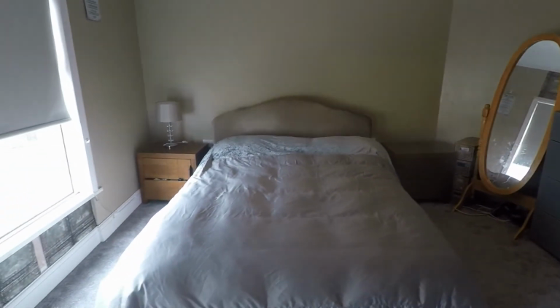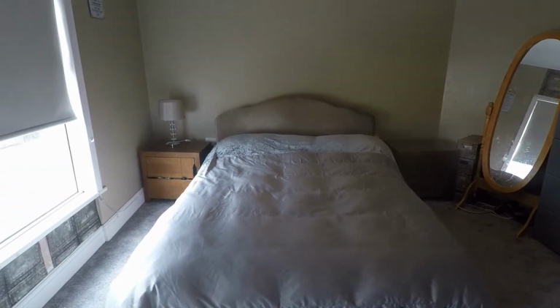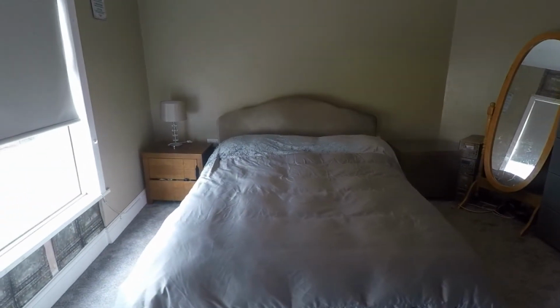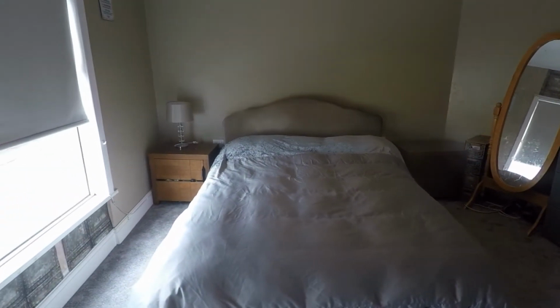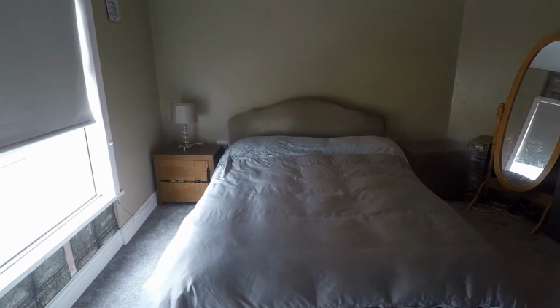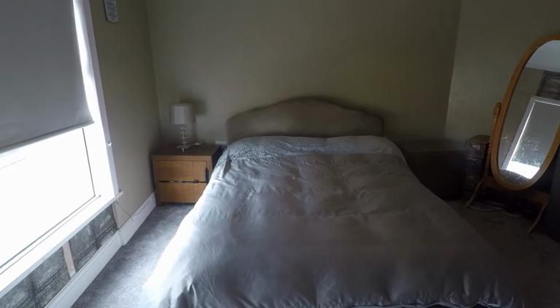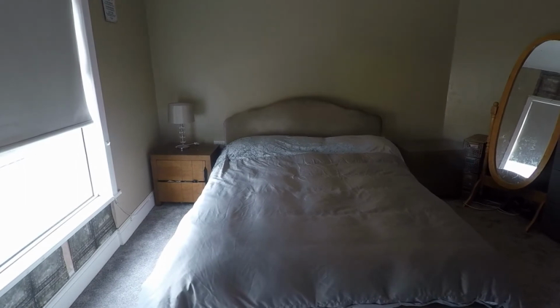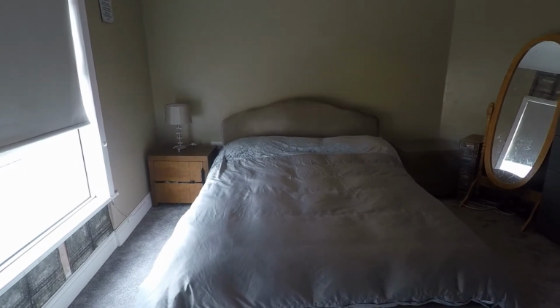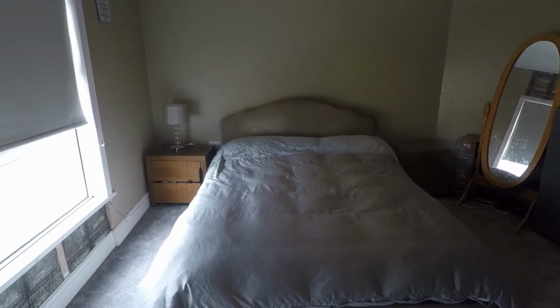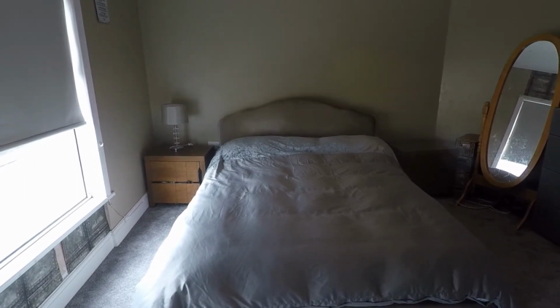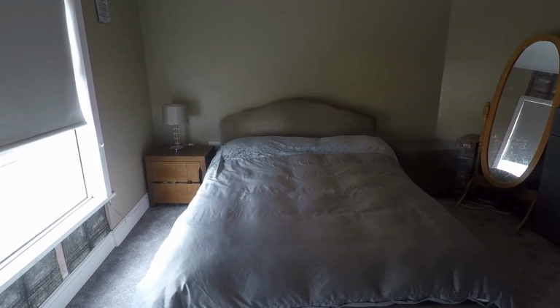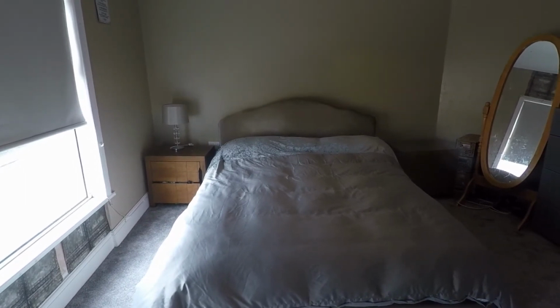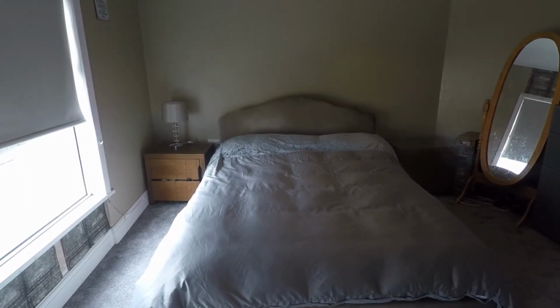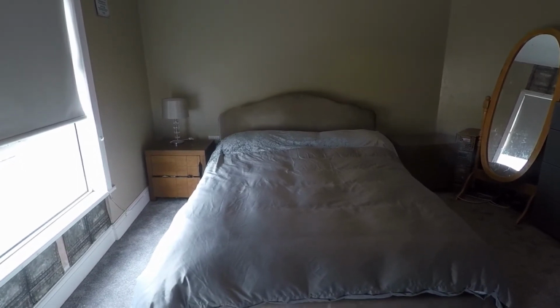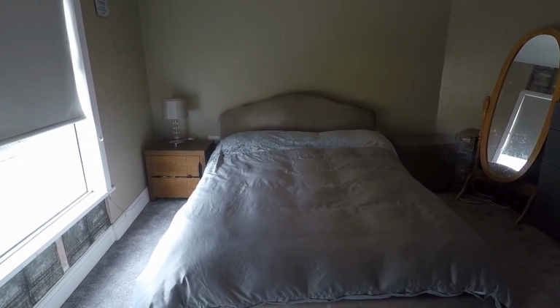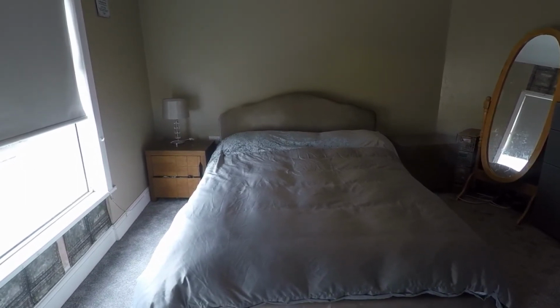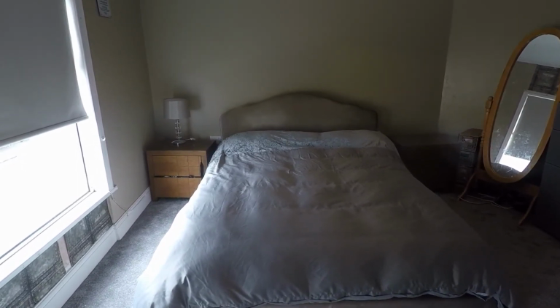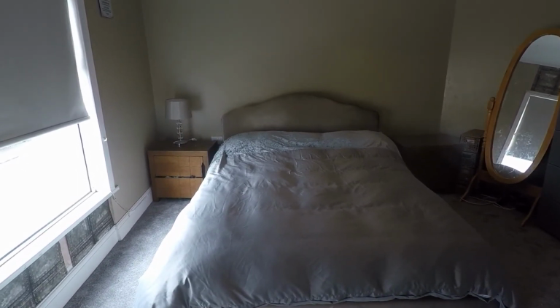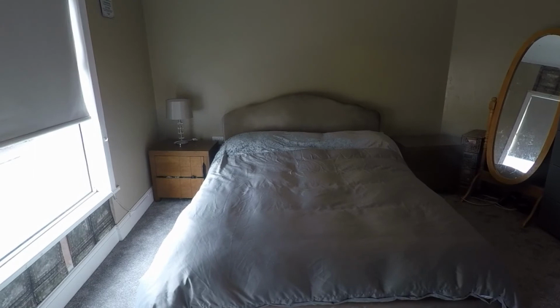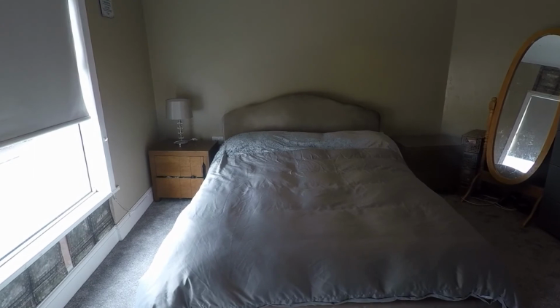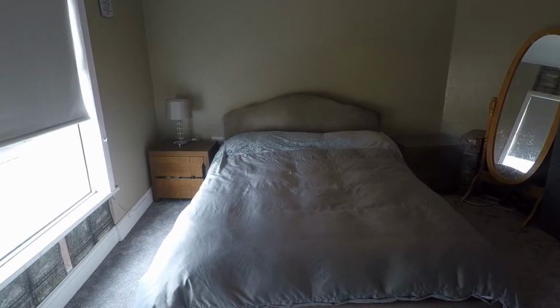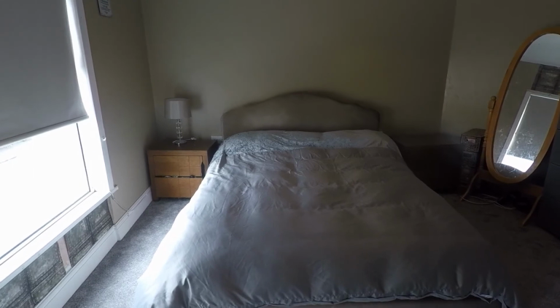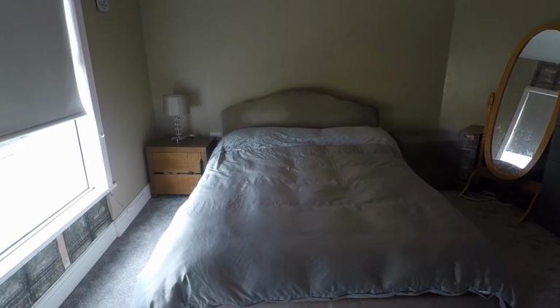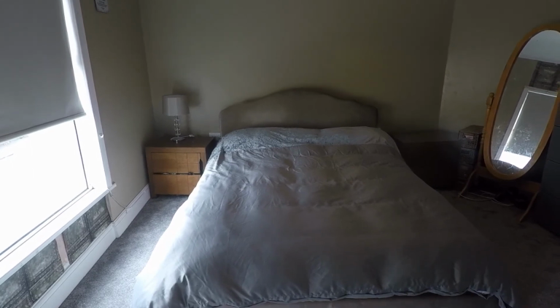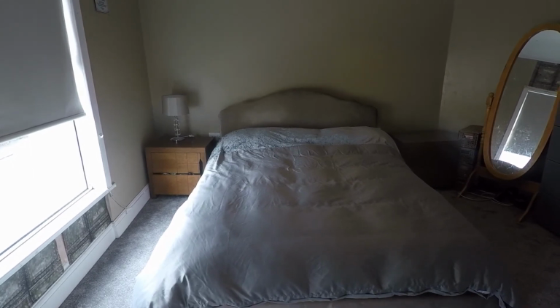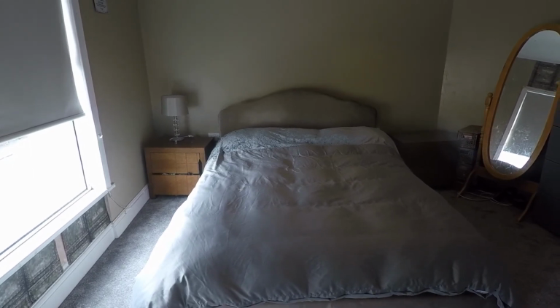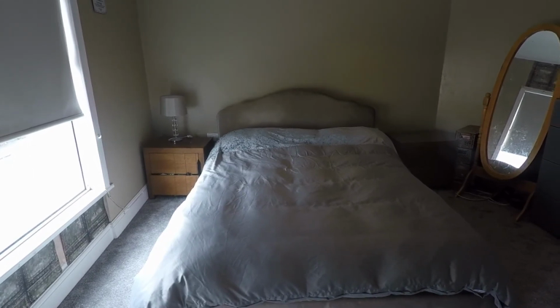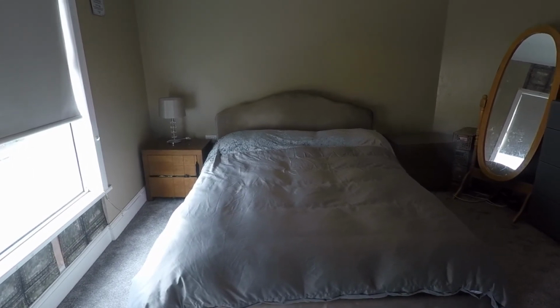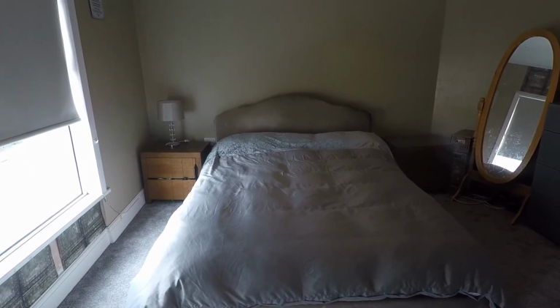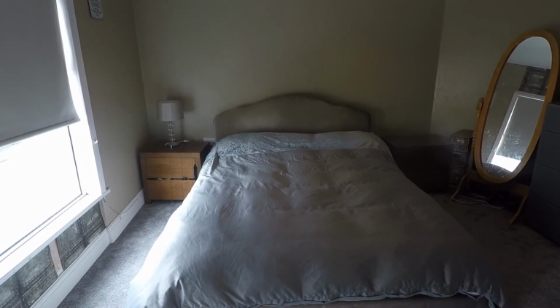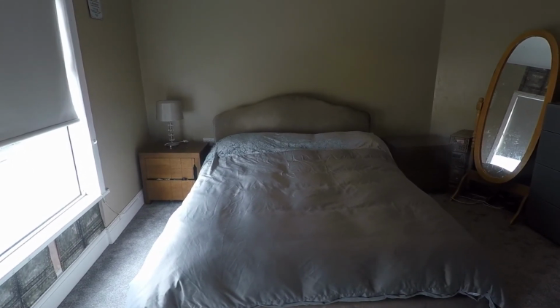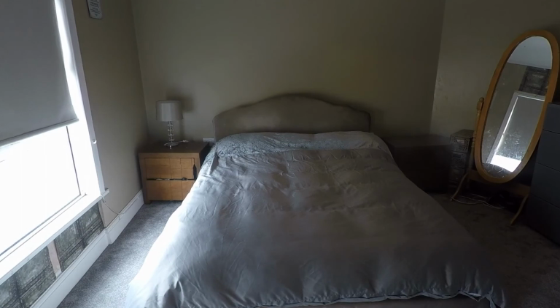It's a good sized family property in a nice picturesque location, and this concludes our Pinkmoo video tour. If you're interested in viewing this property, please contact a member of the Pinkmoo team today to book an appointment. Thanks for watching.